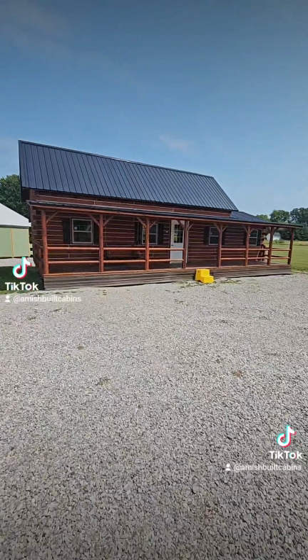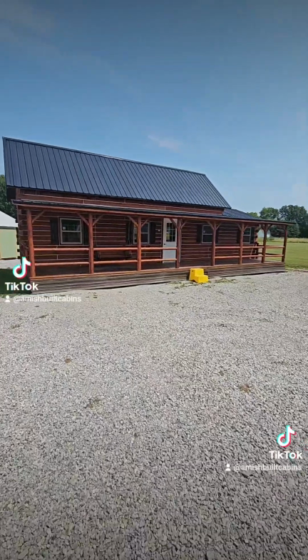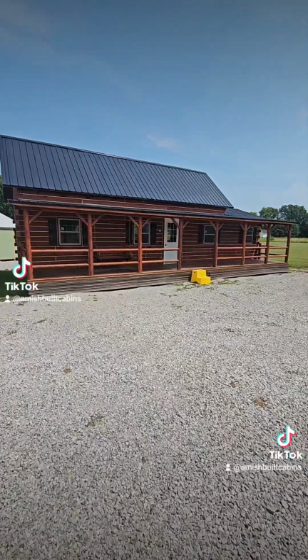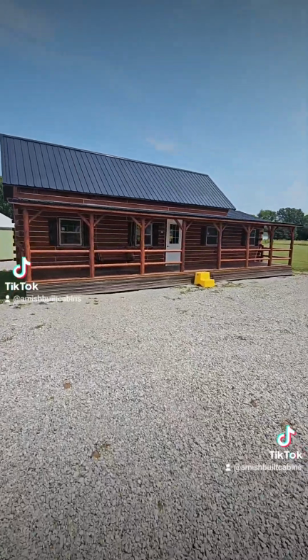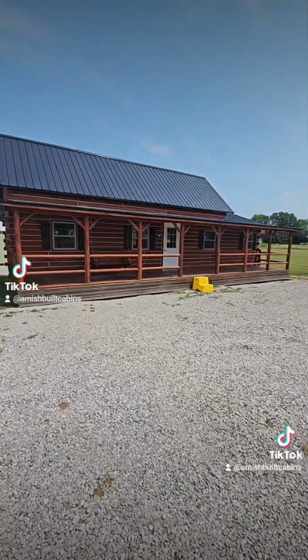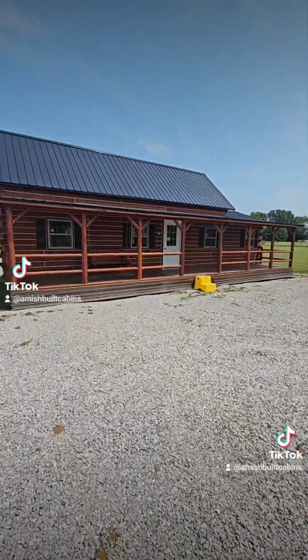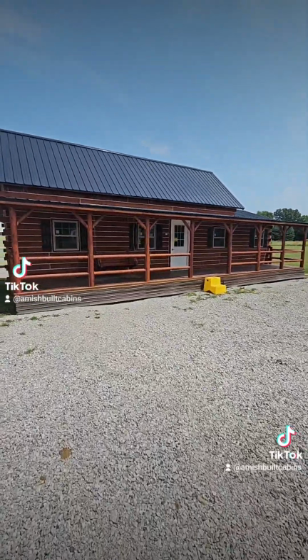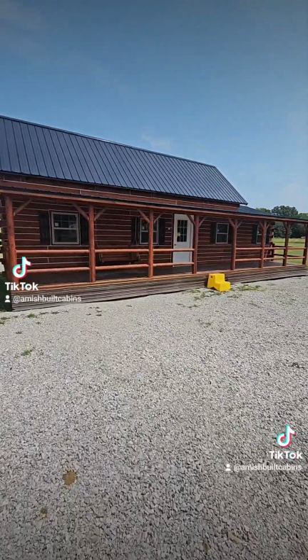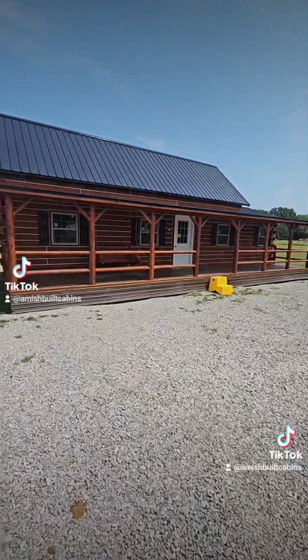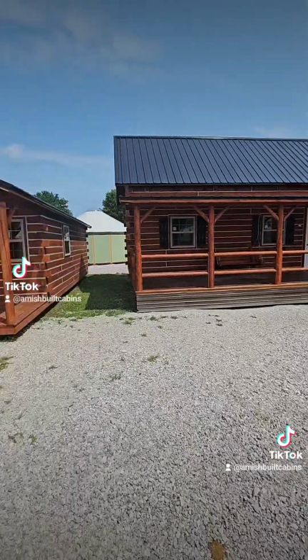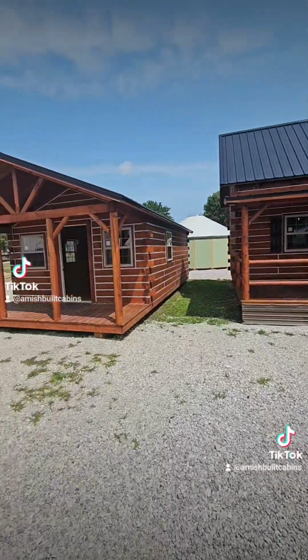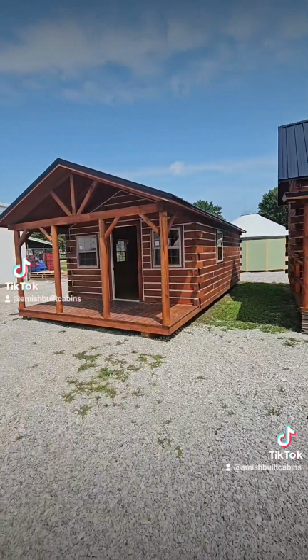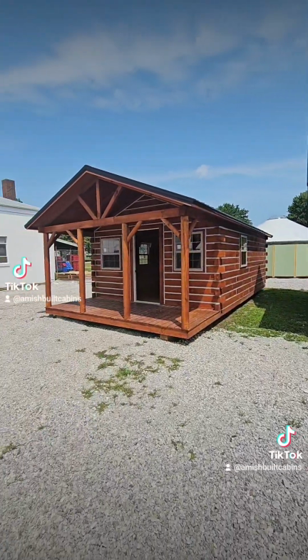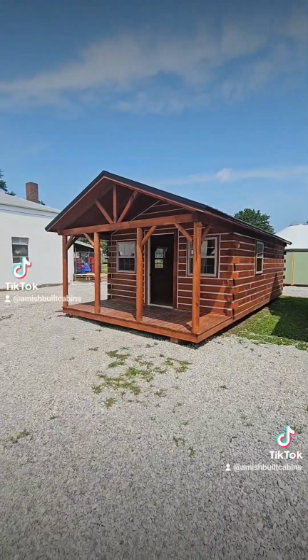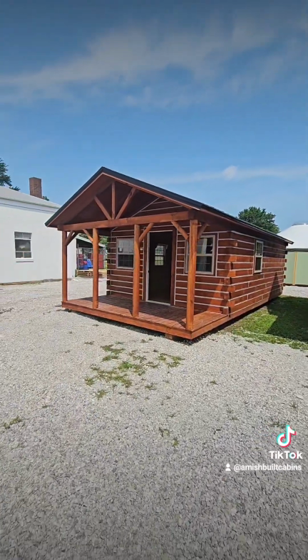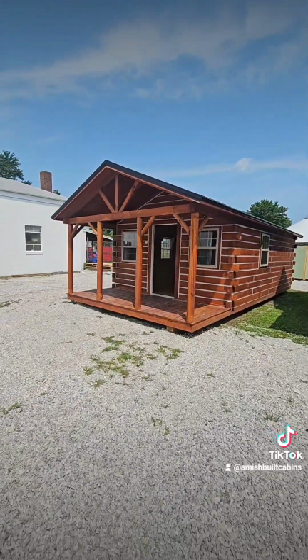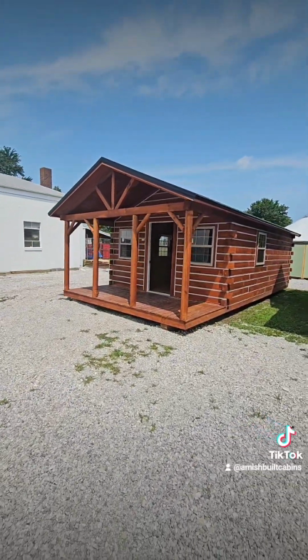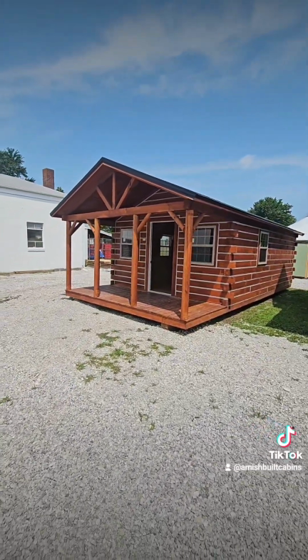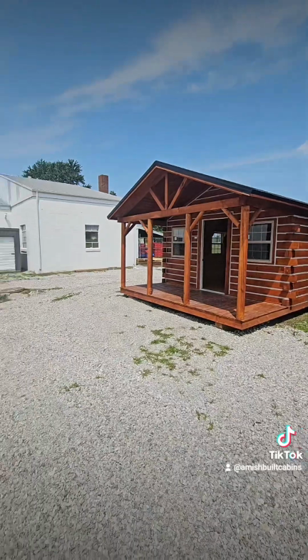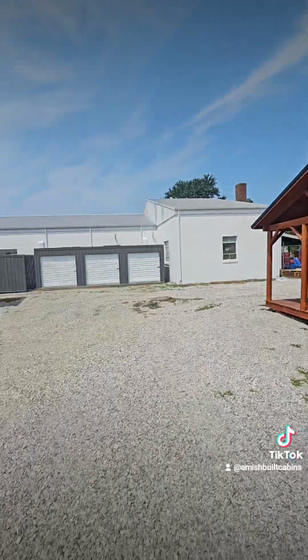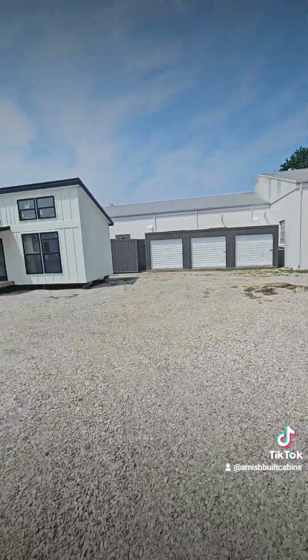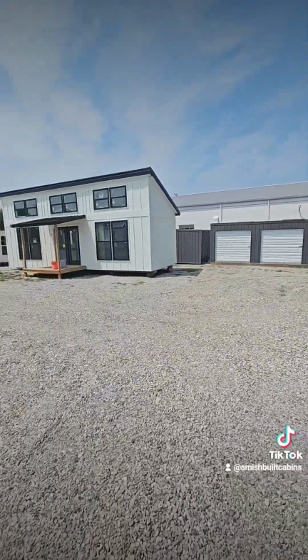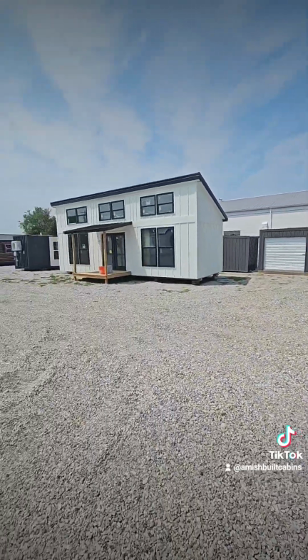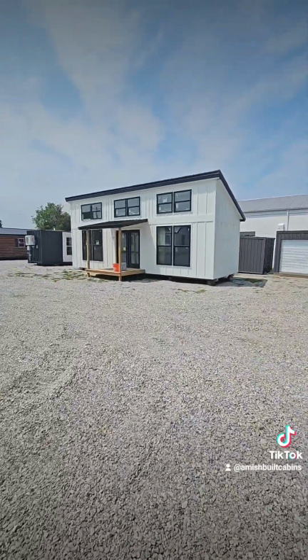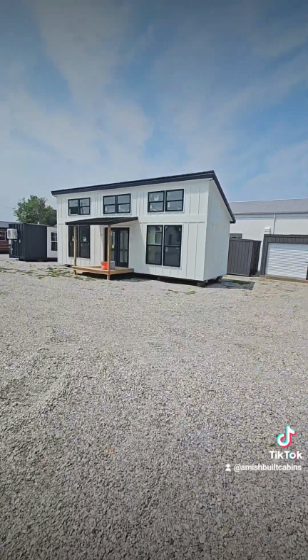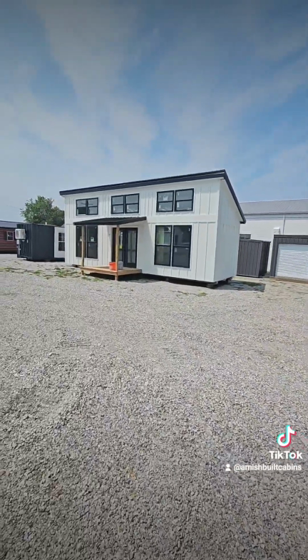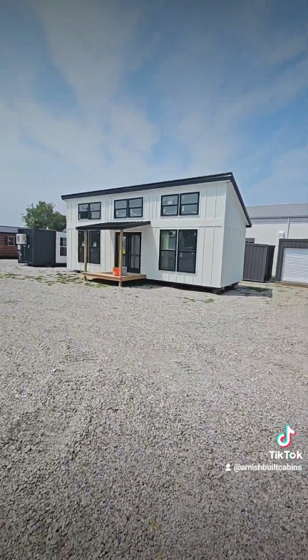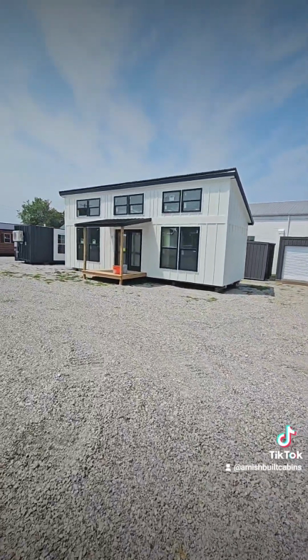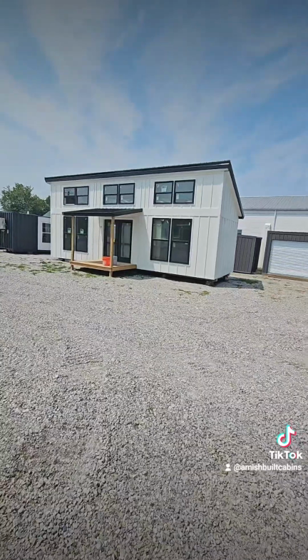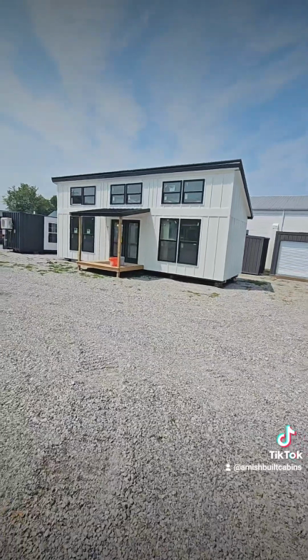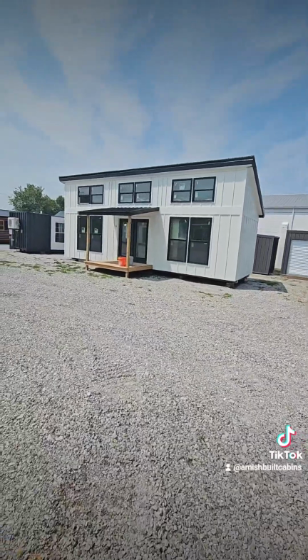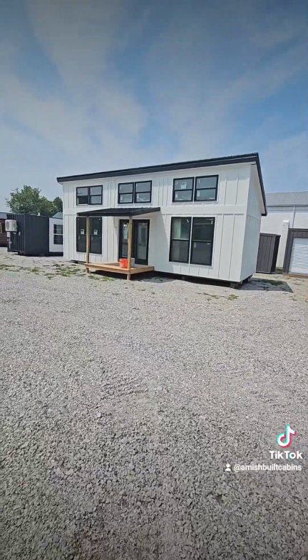Whether you're looking for a huge Amish-built cabin like Big Bertha, or Tiny Tim — a smaller, studio-style one — we got them both. We even got modern structures like this one here we call the Big Daddy. We ship them nationwide. Link in bio.